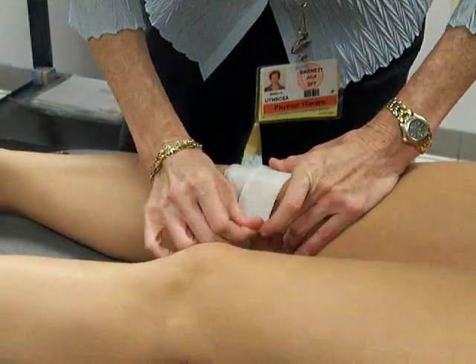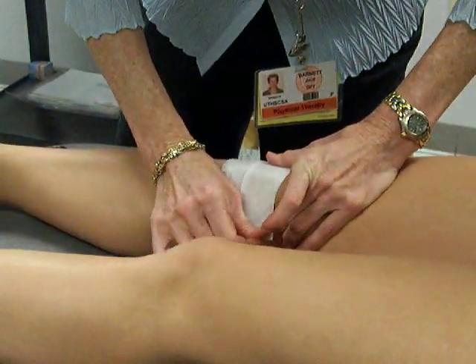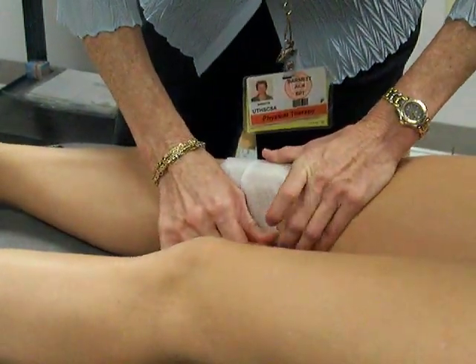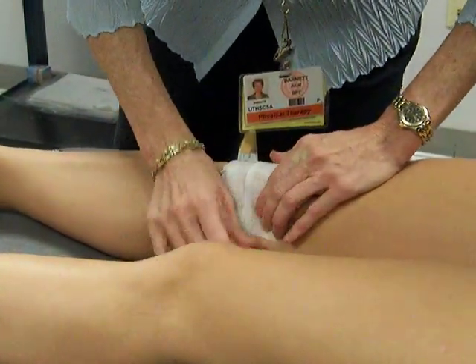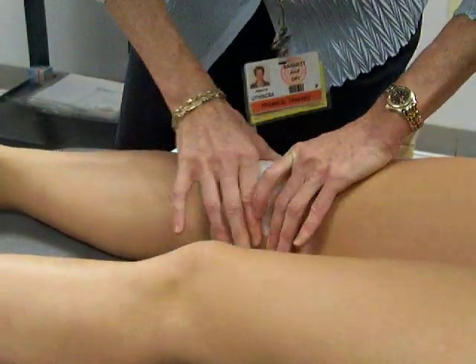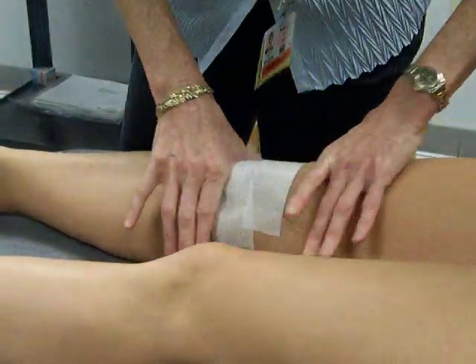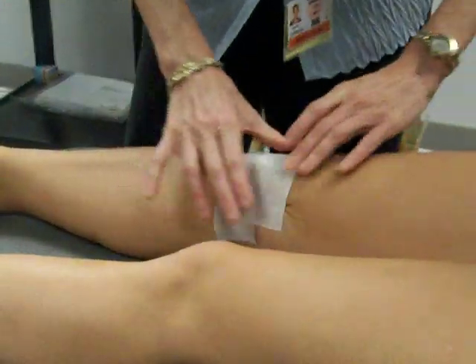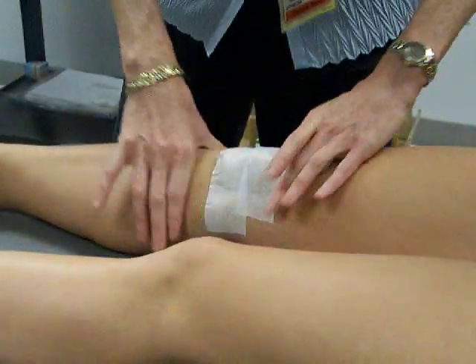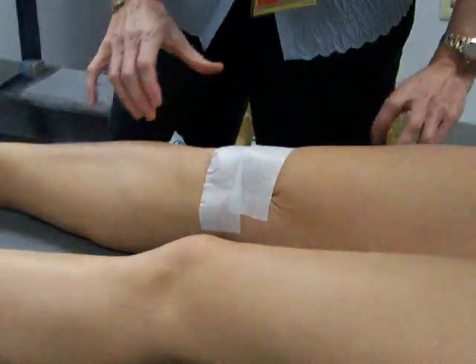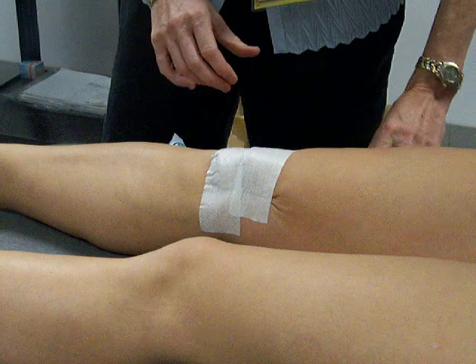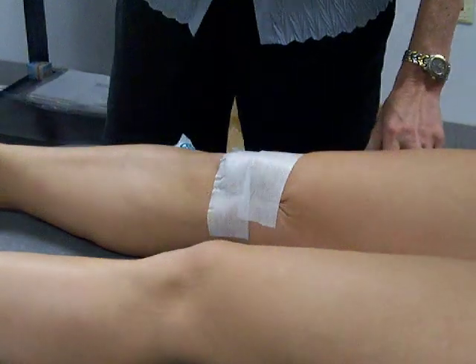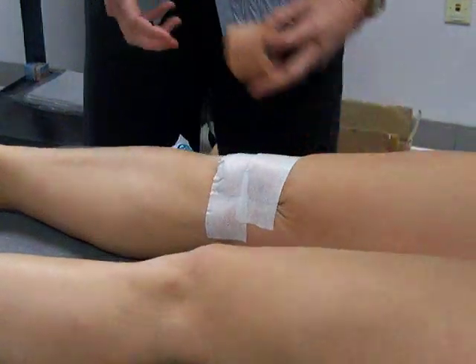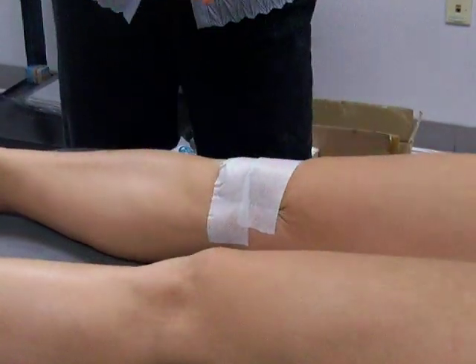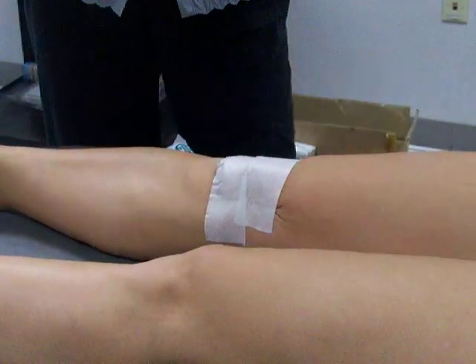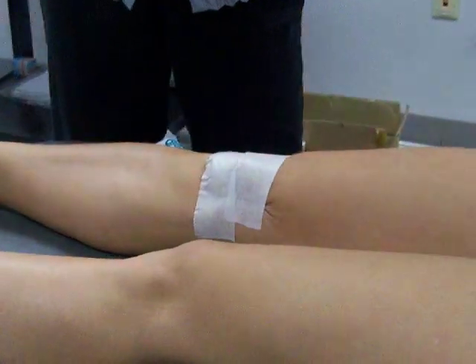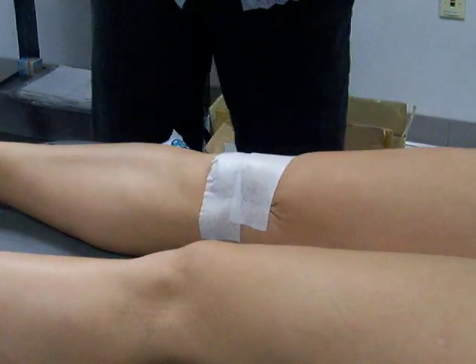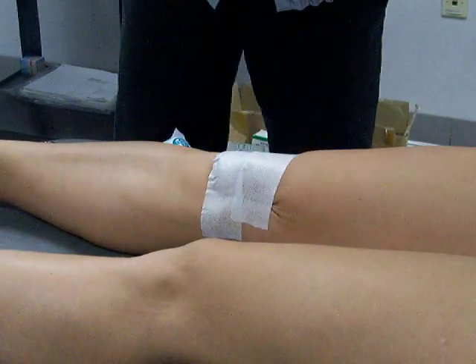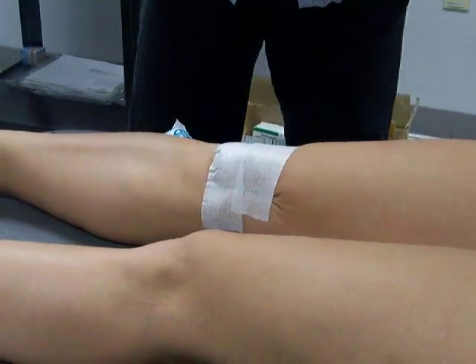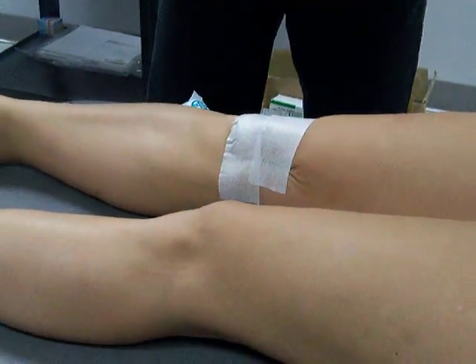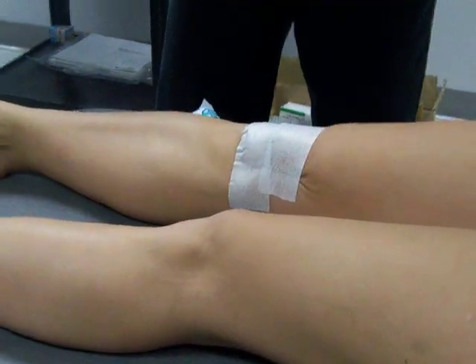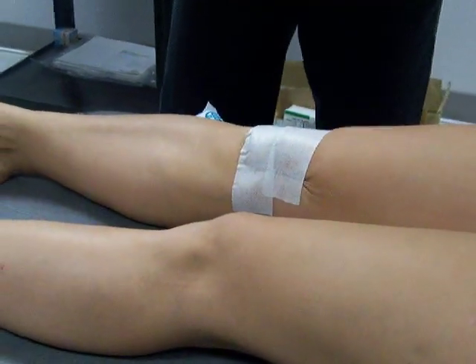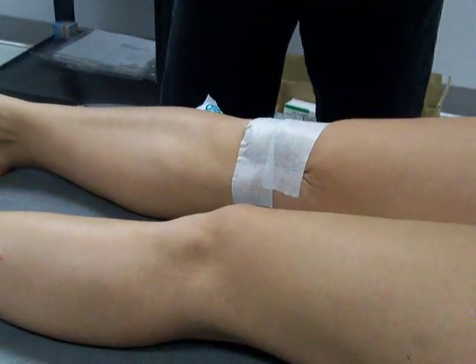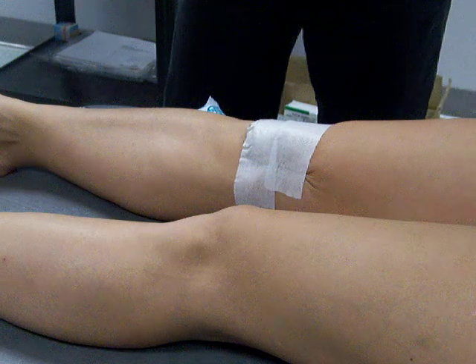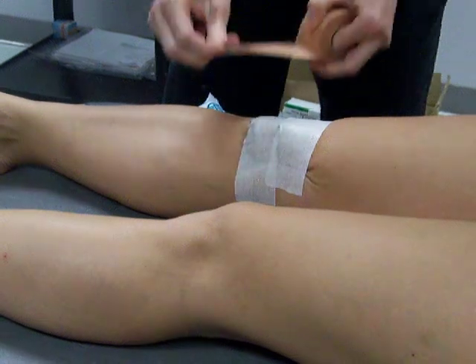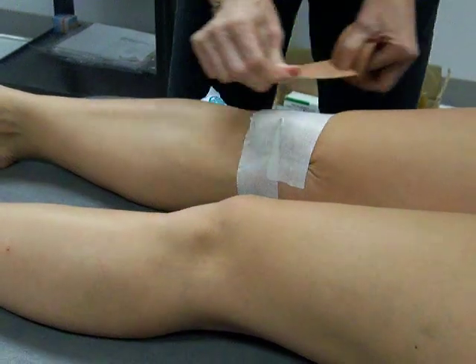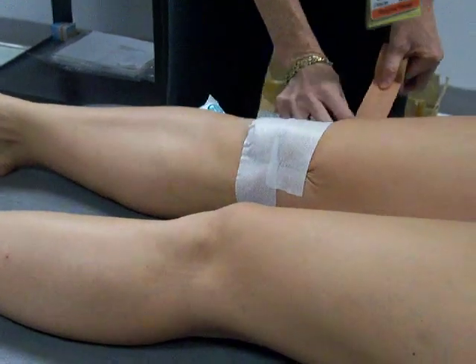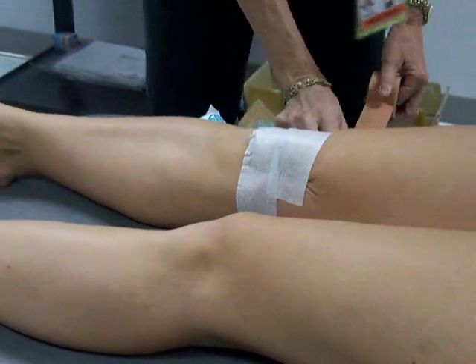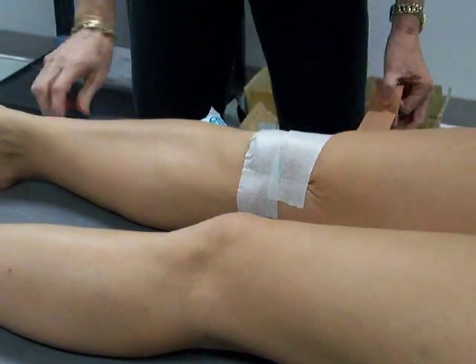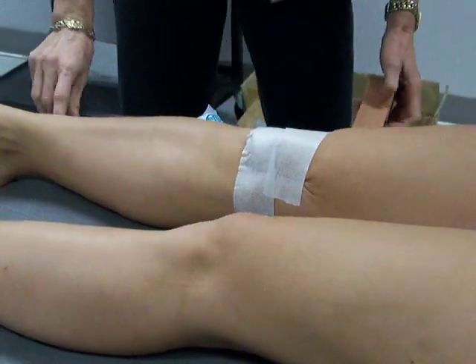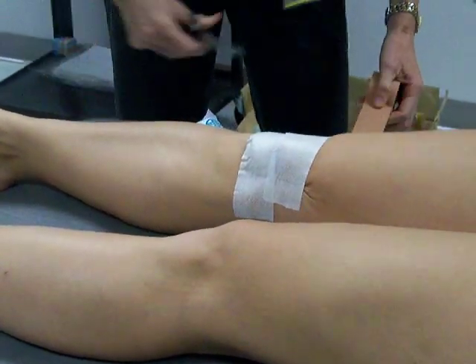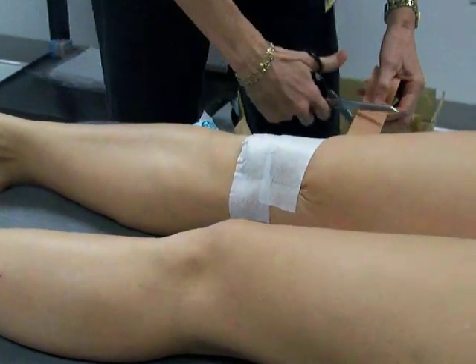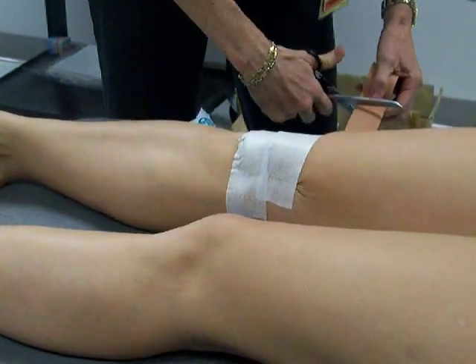PPL: push the kneecap over, pull the tape, lift the medial soft tissue. Then you do the exact same thing with your cover roll.